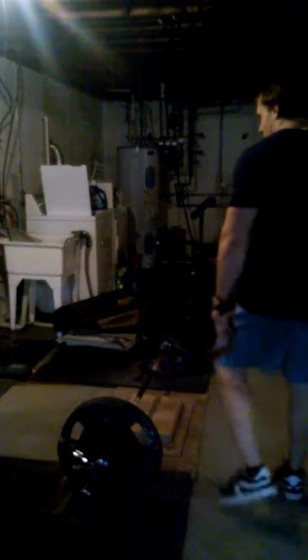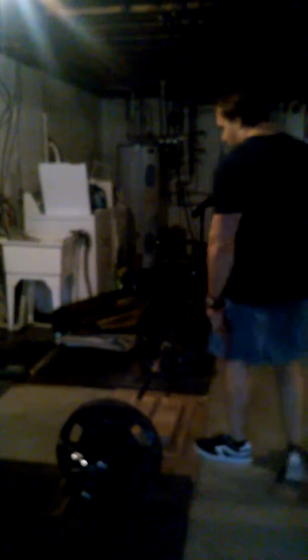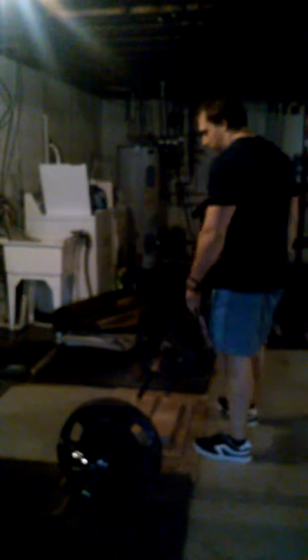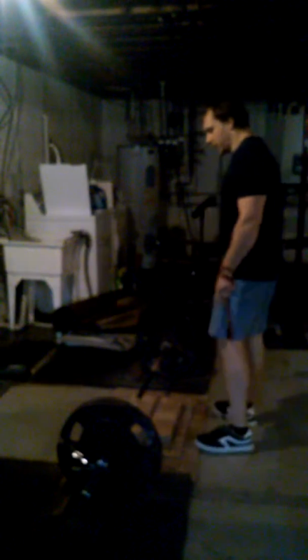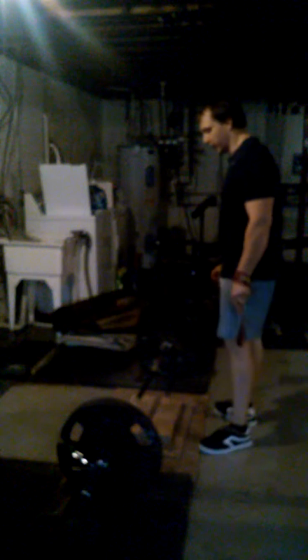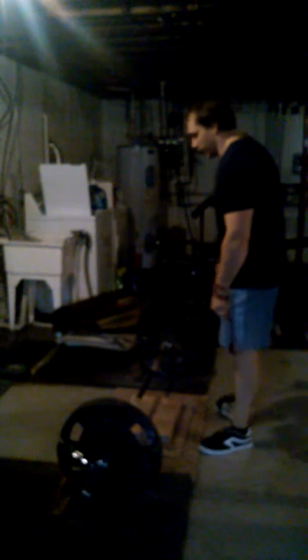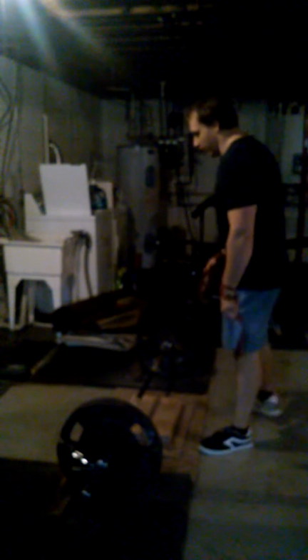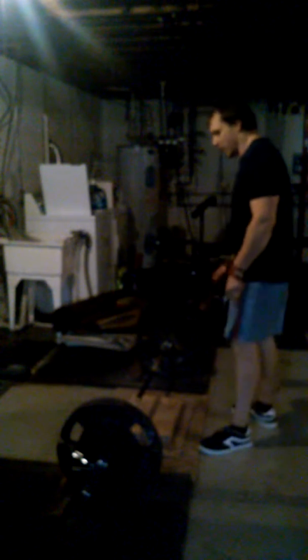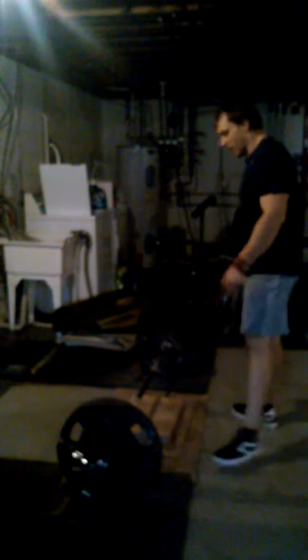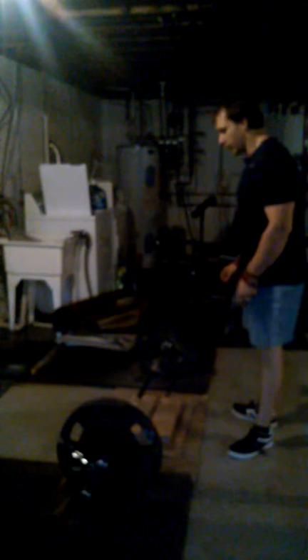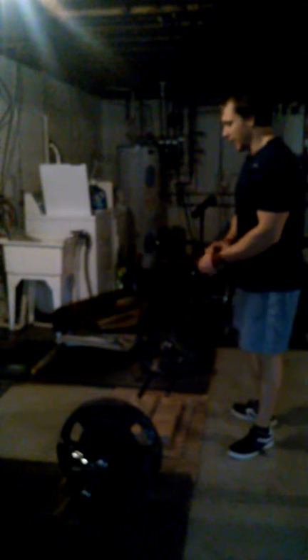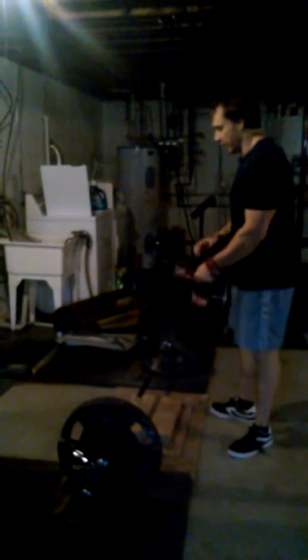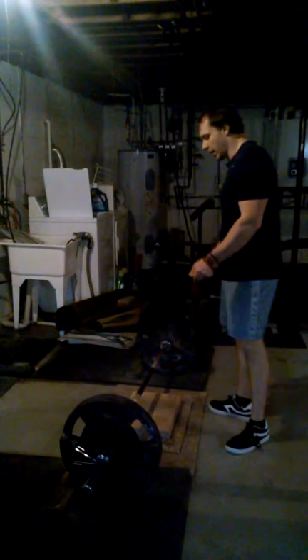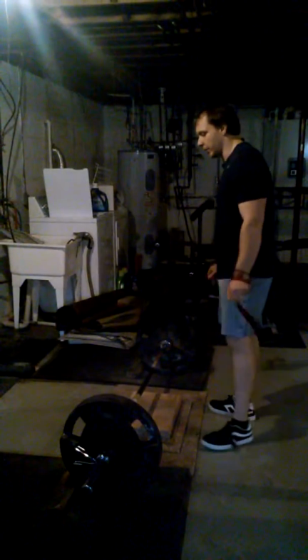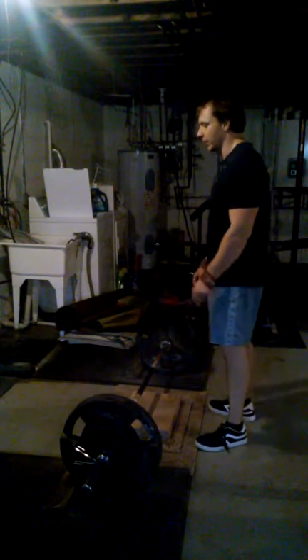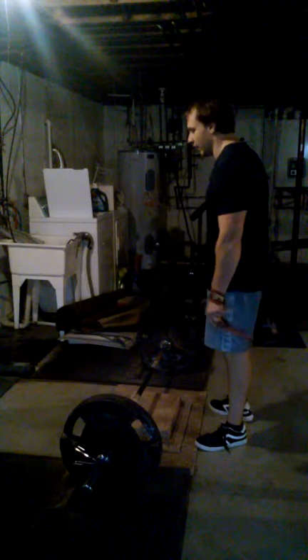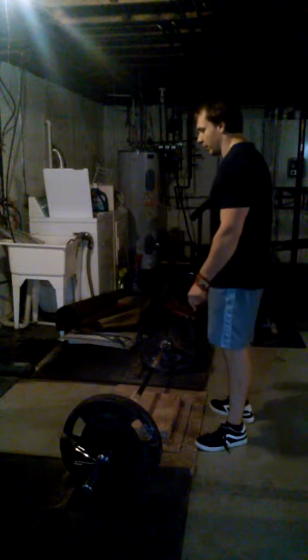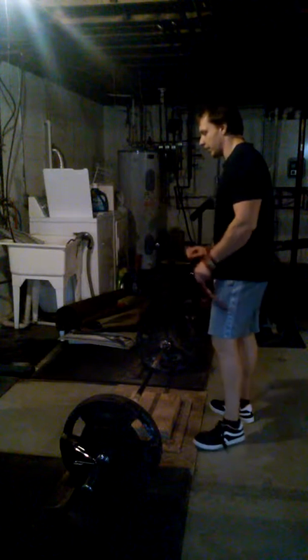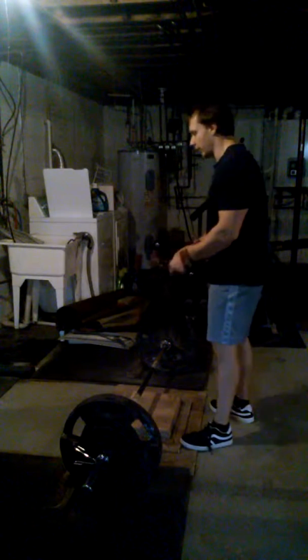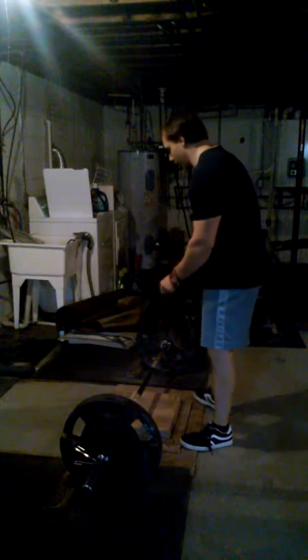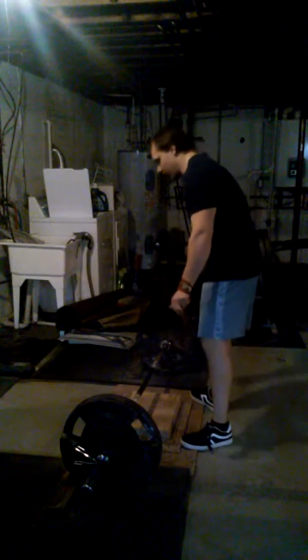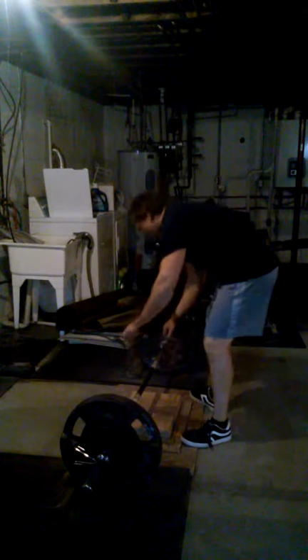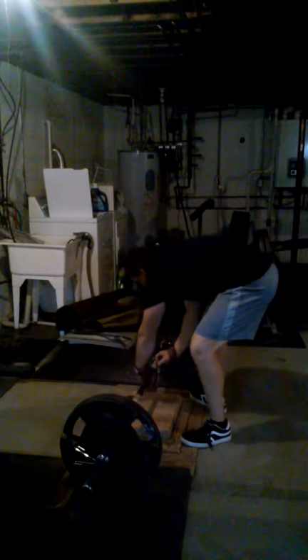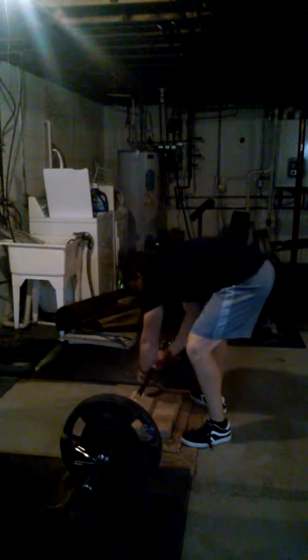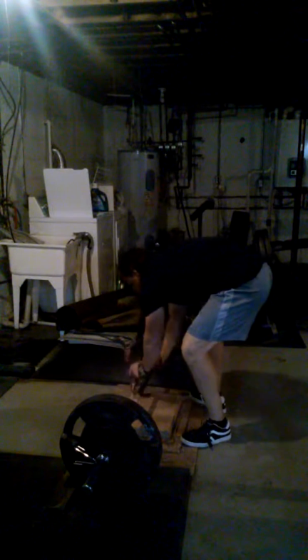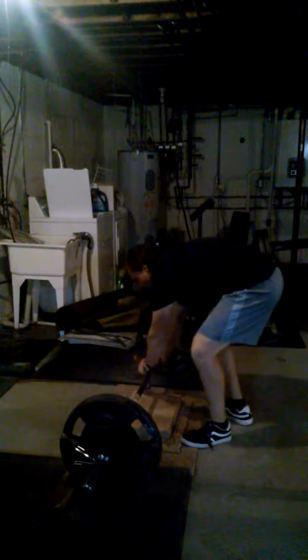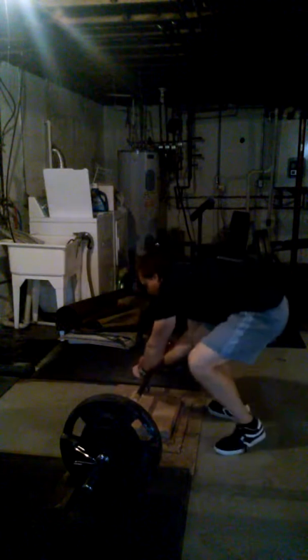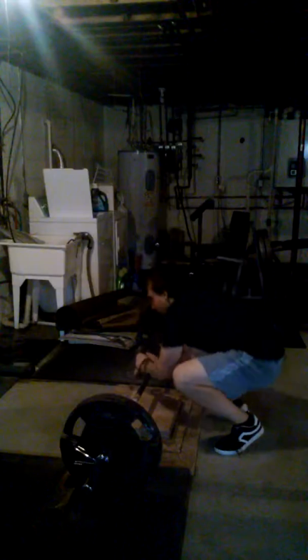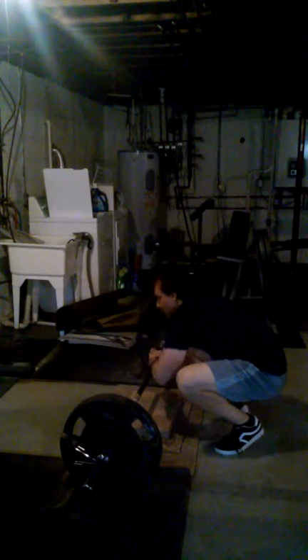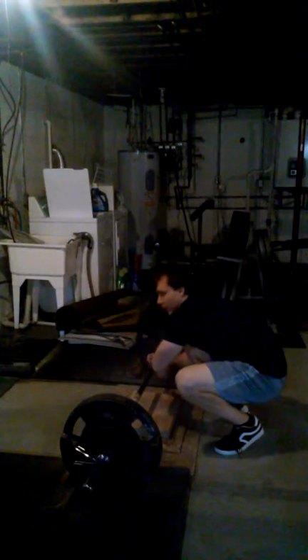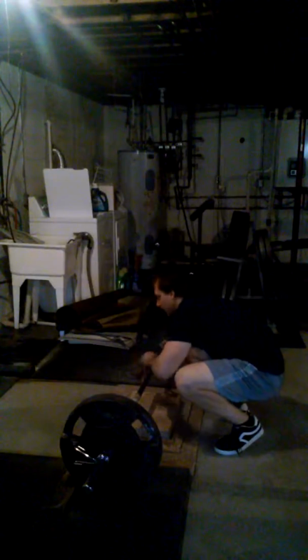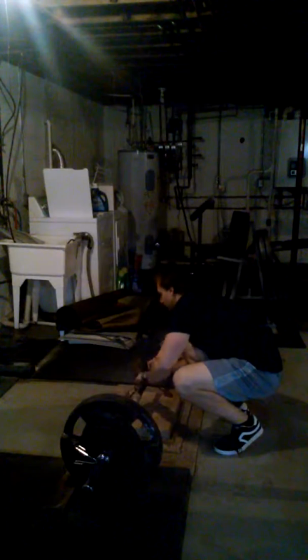Alright, now I'm going to be hitting up a deficit stiff leg PR of 290 pounds, 2-inch deficit, stiff legs, 5 or 6 reps. I will be happy to lift. So let's see if I can get it.